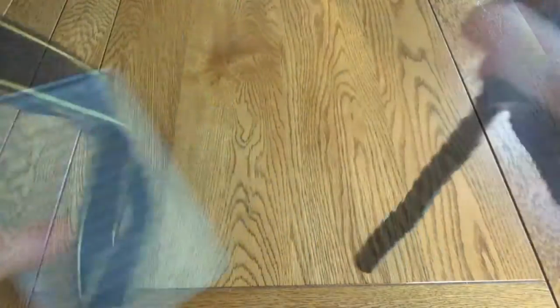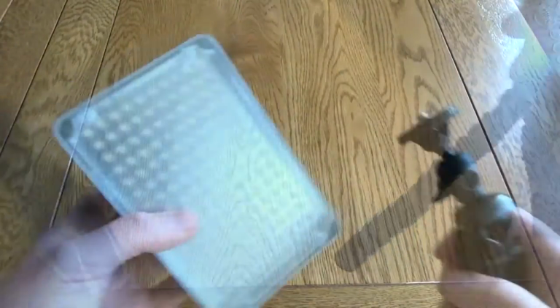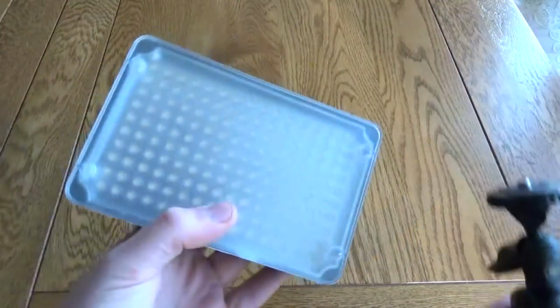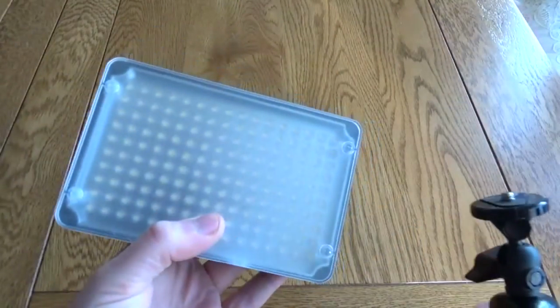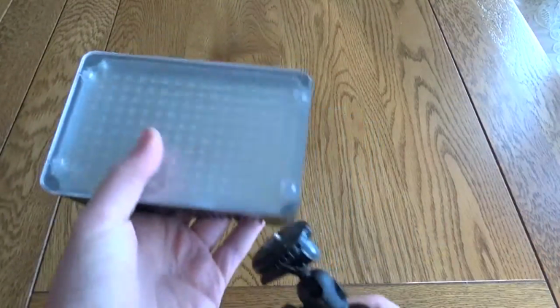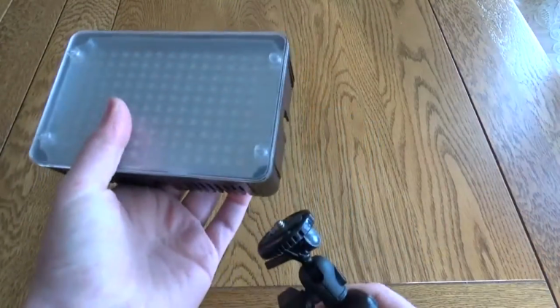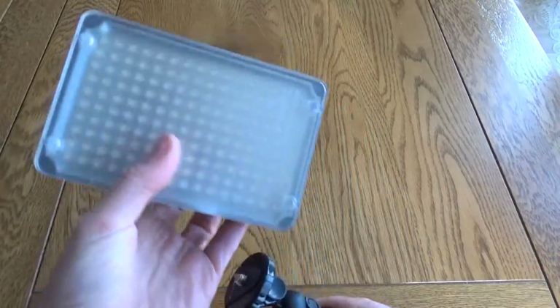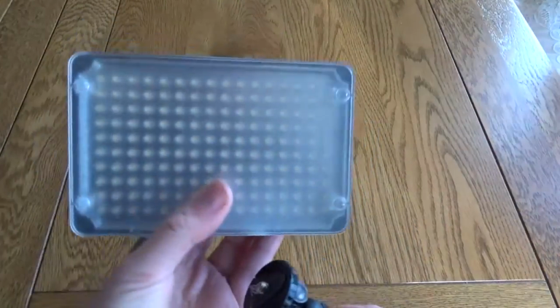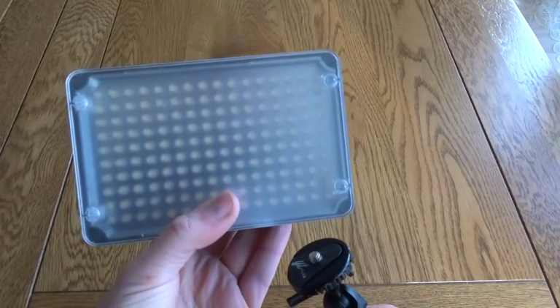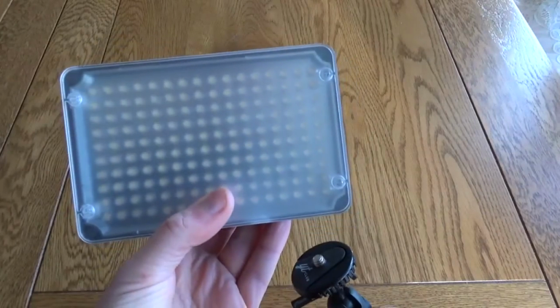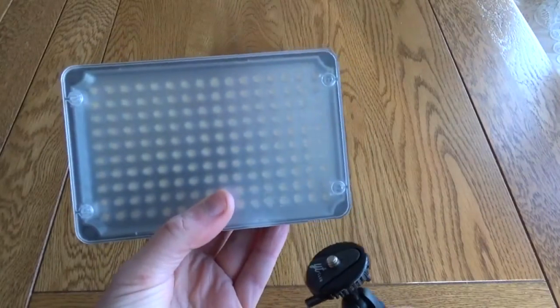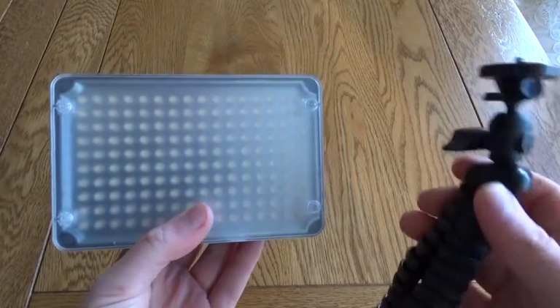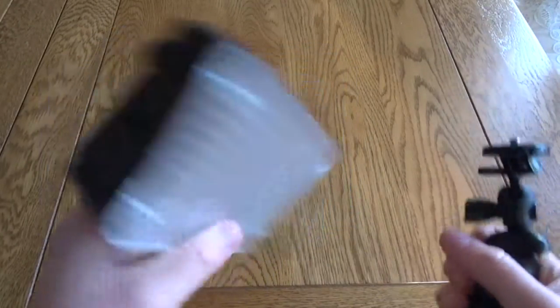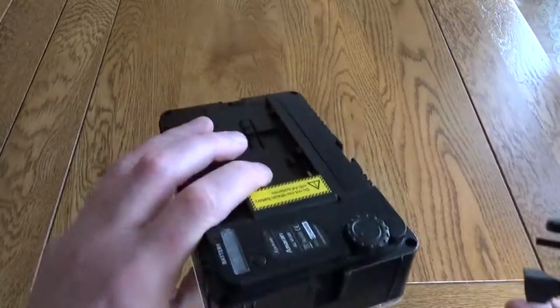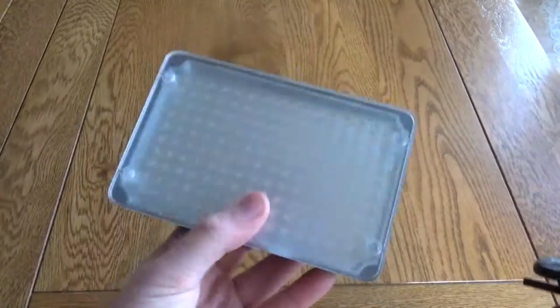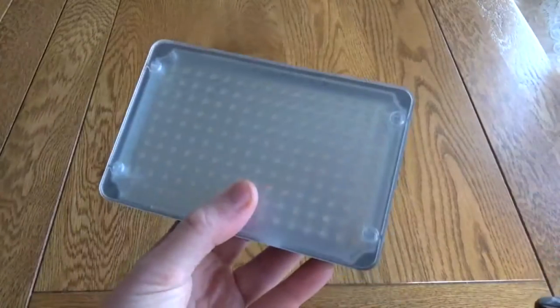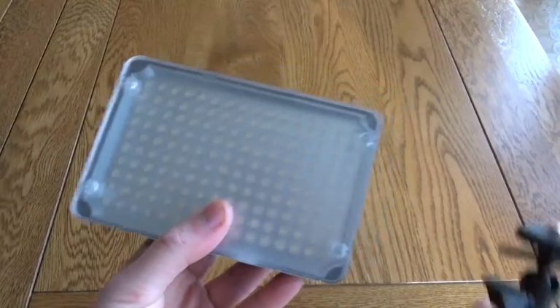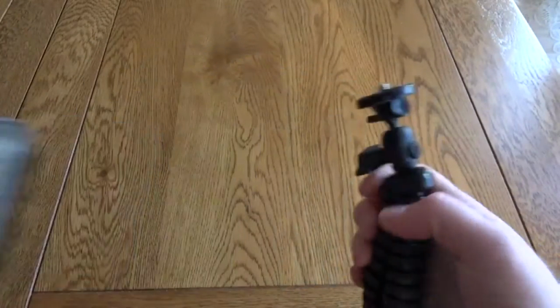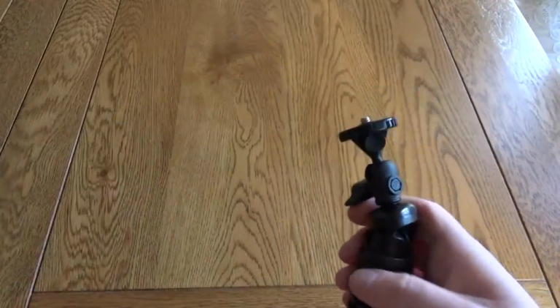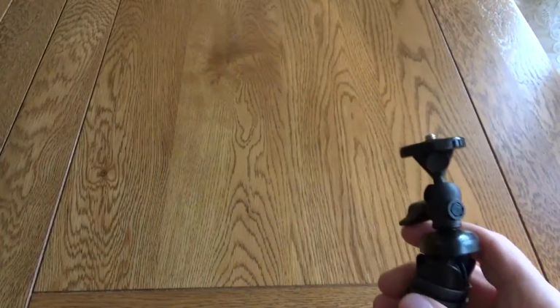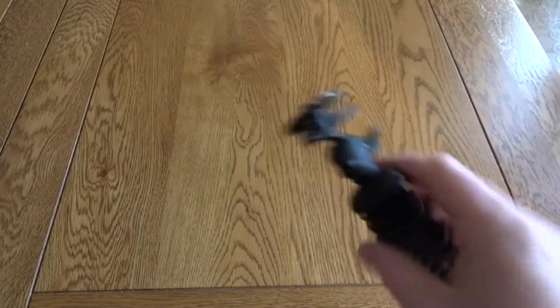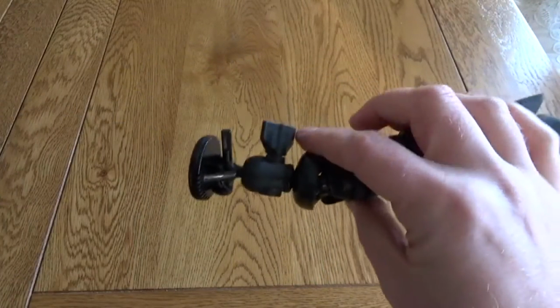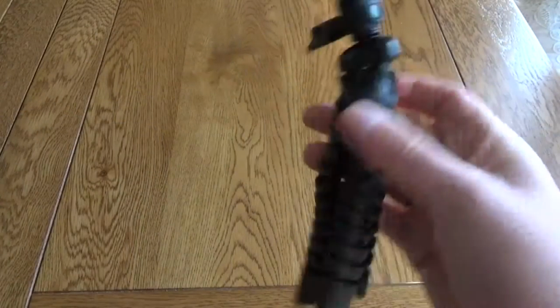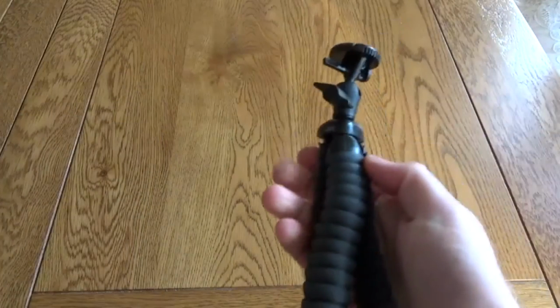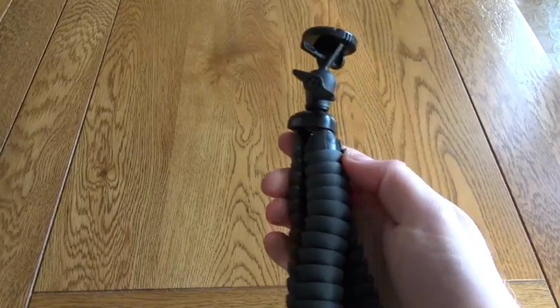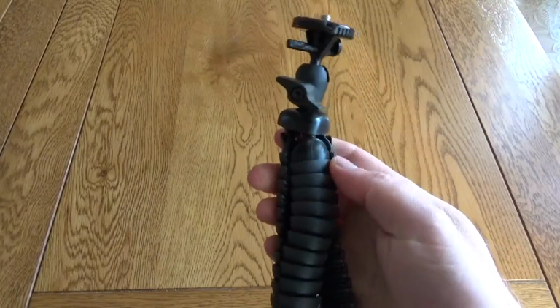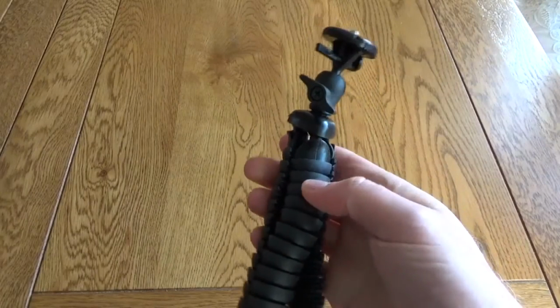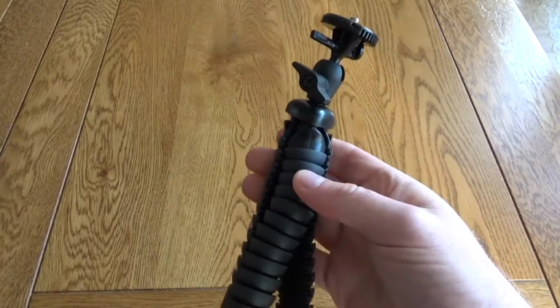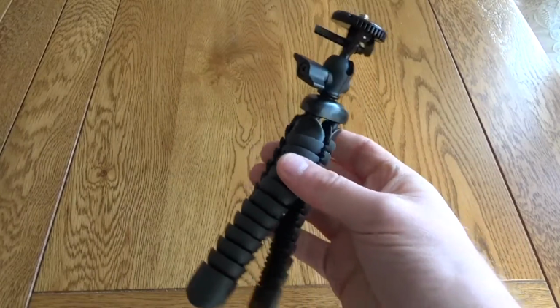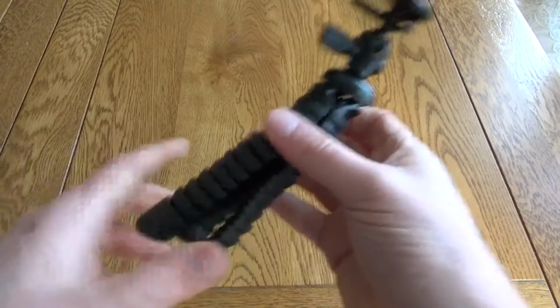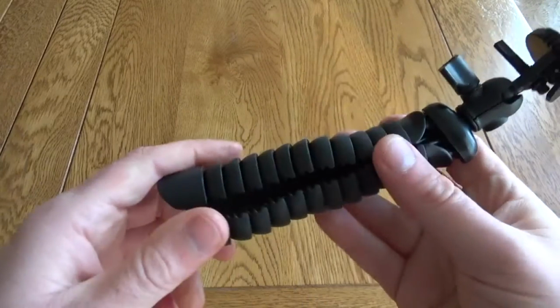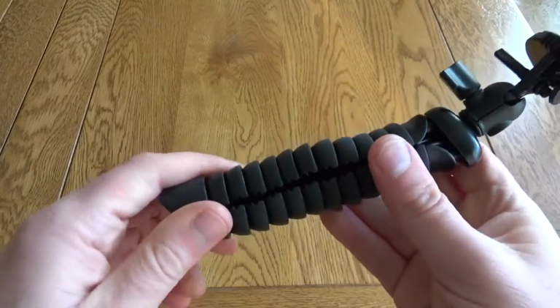I've also used it for lights — you can position a light up really high on a tree, something like that. That's what I really like about this; it's a really good little gadget.